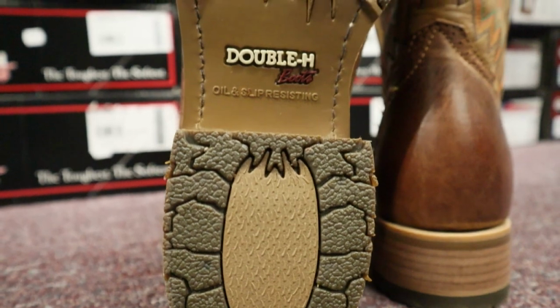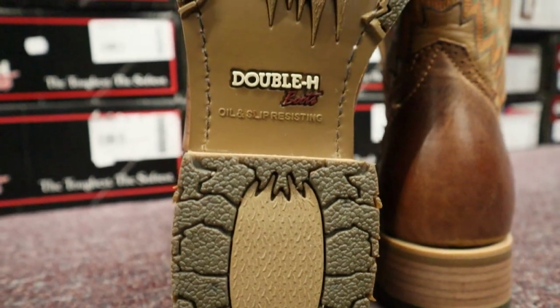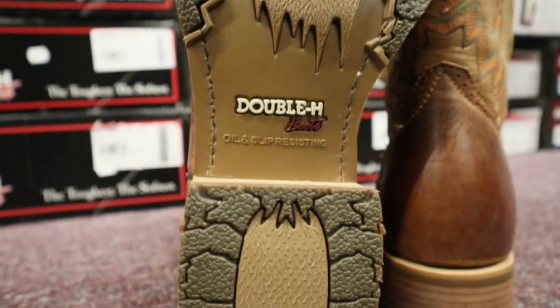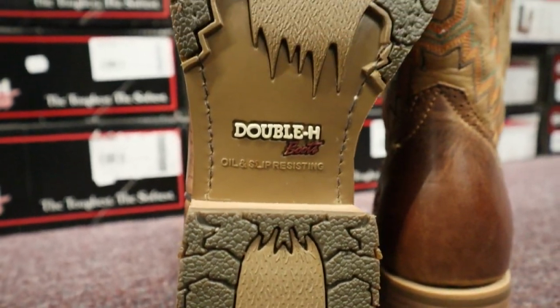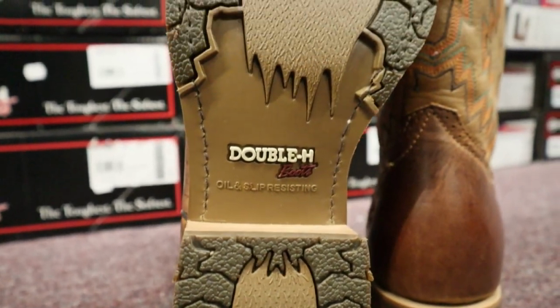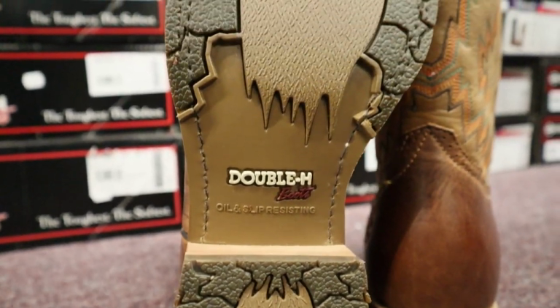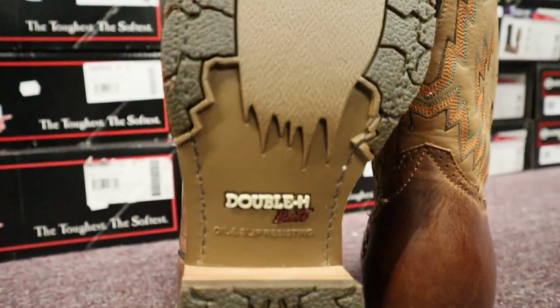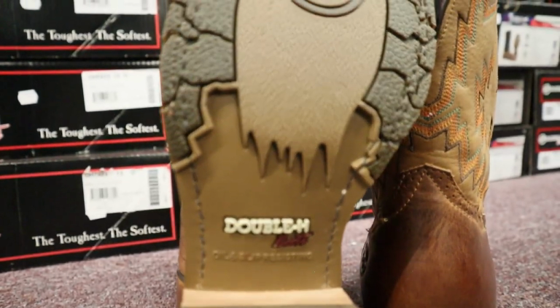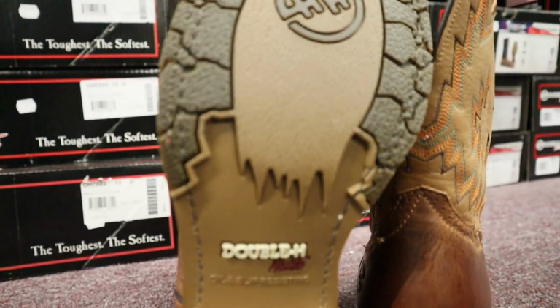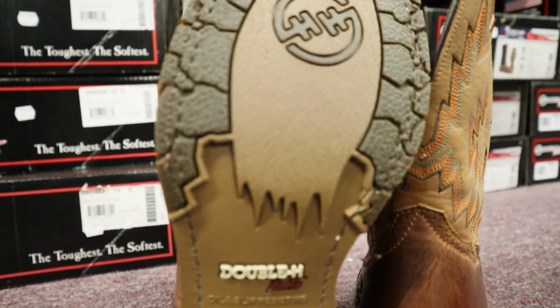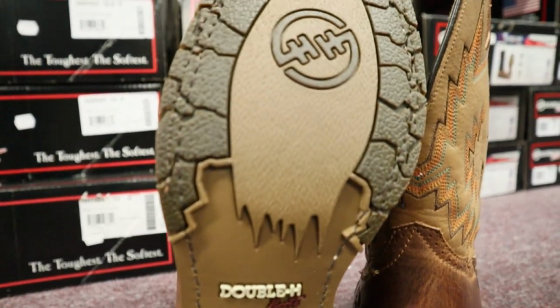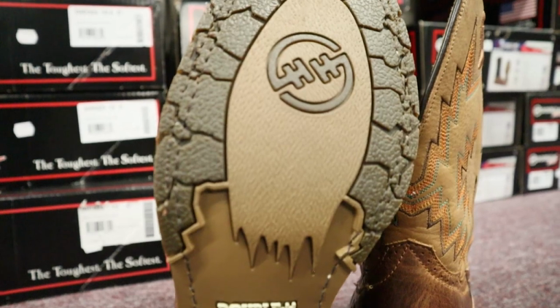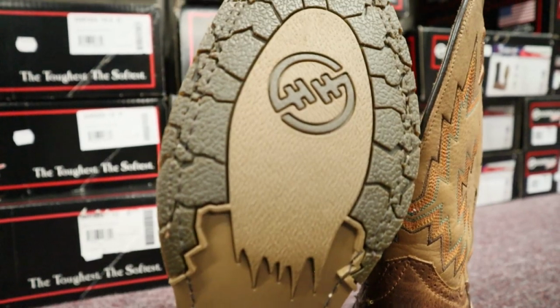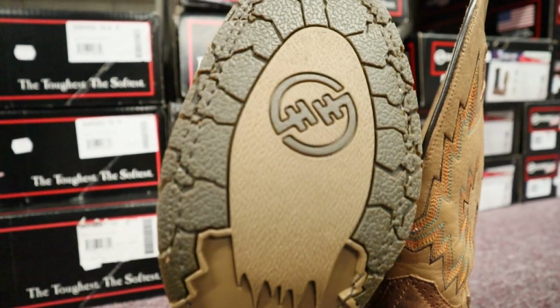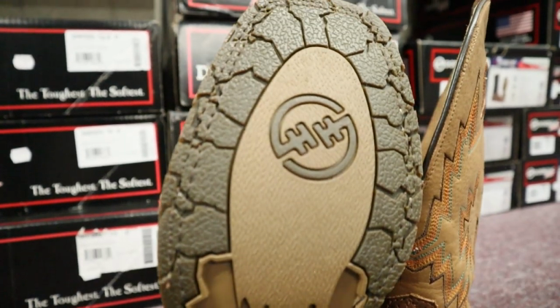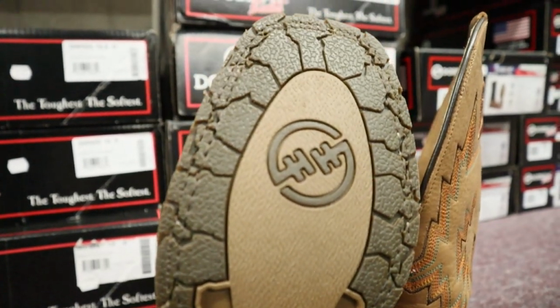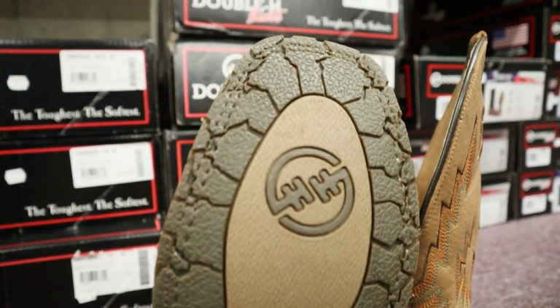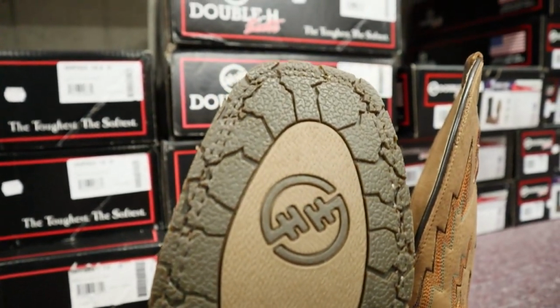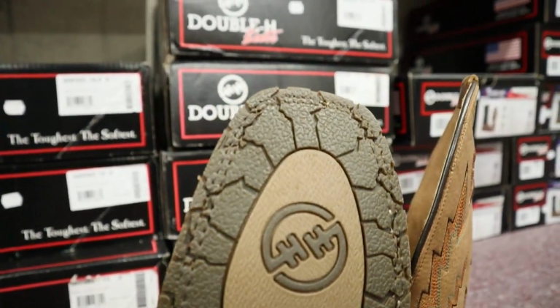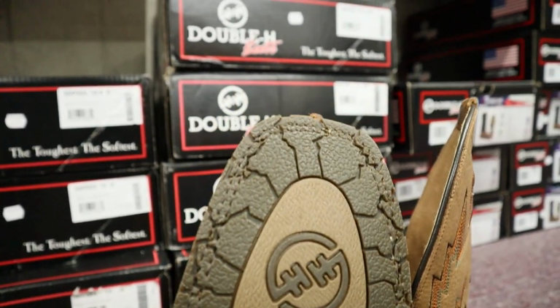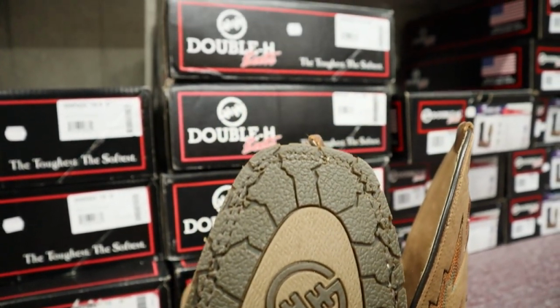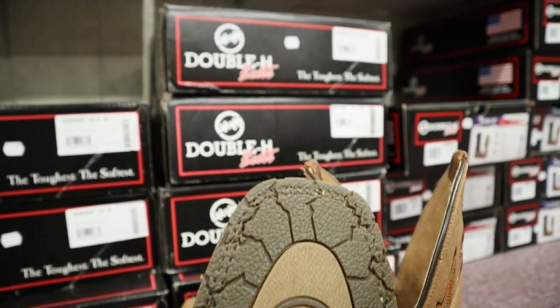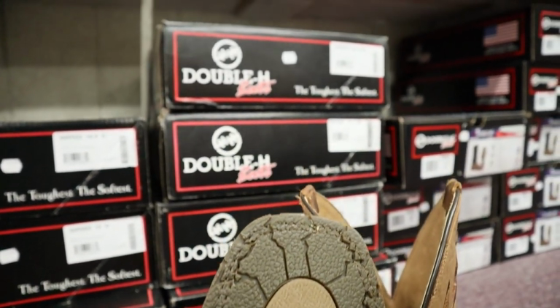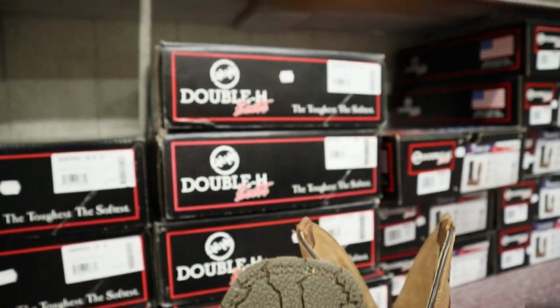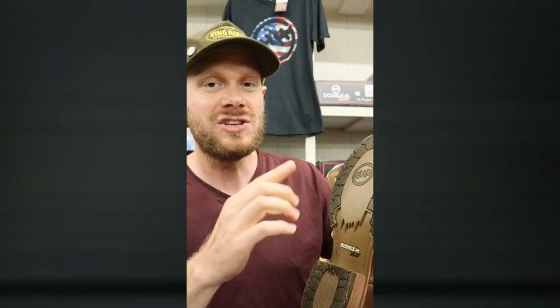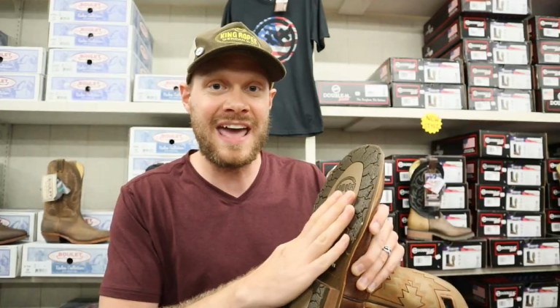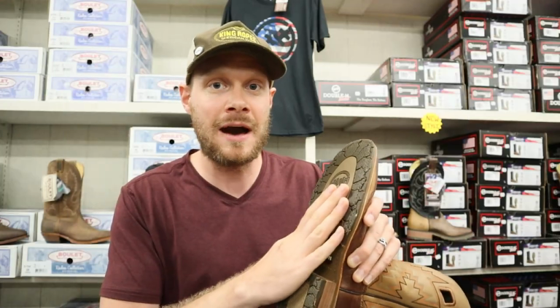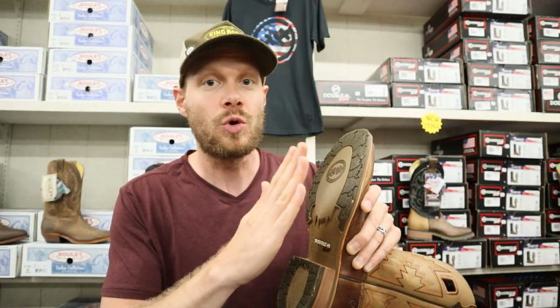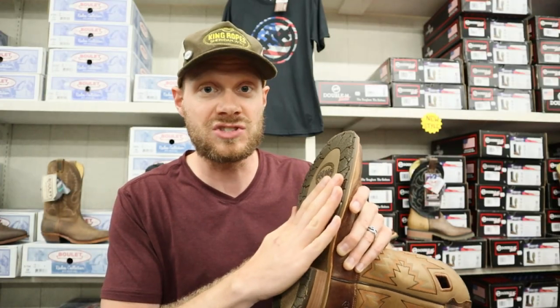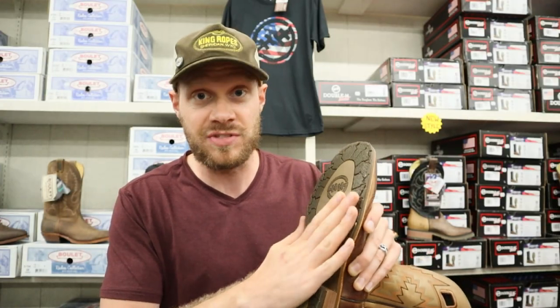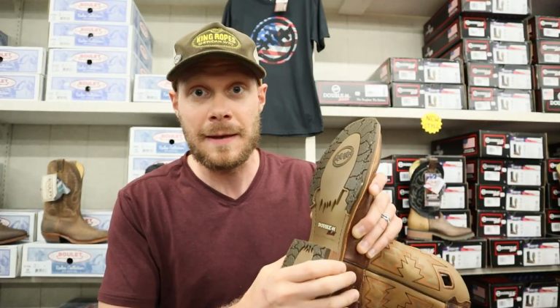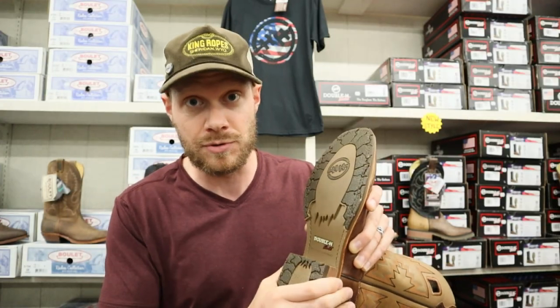However, it is on with a Goodyear welt. So should you happen to run through this outsole or wear it down to the point where you're not getting any traction, you can have a cobbler resole this boot.